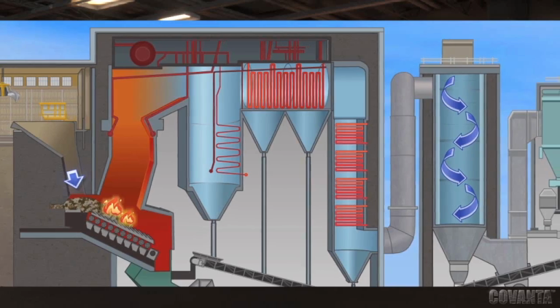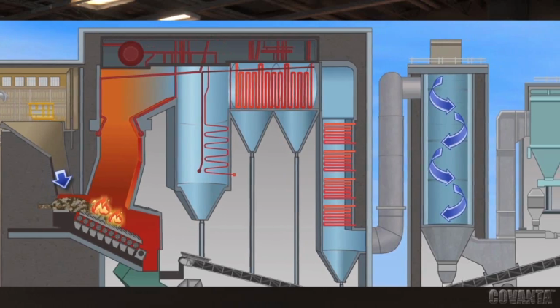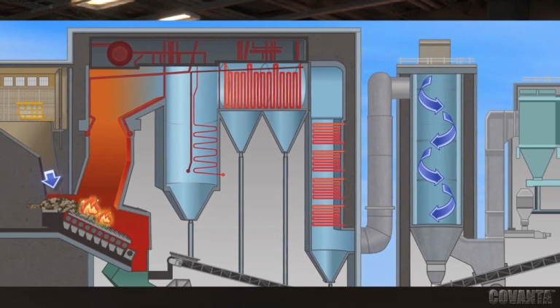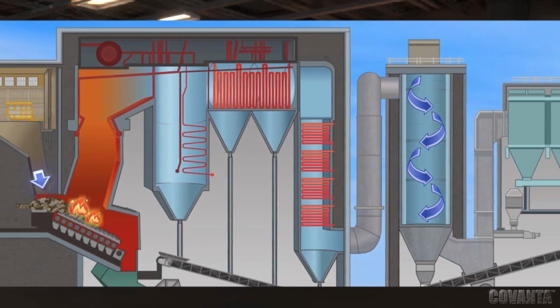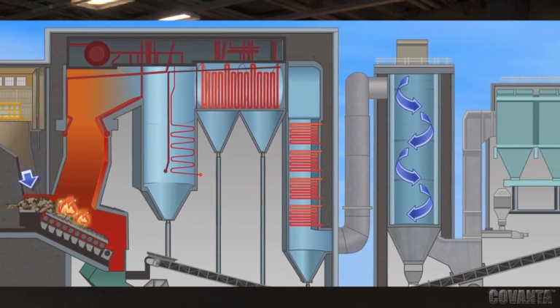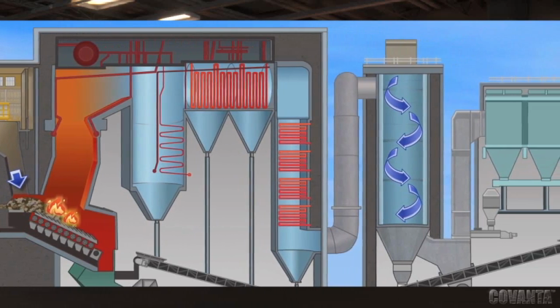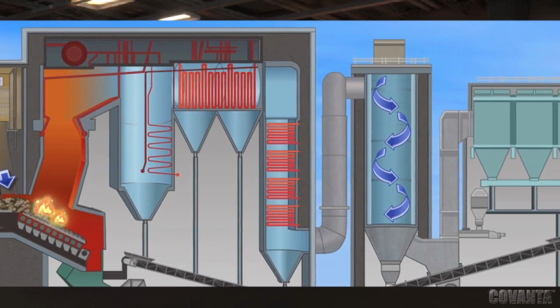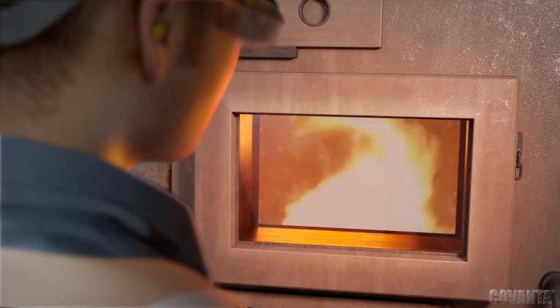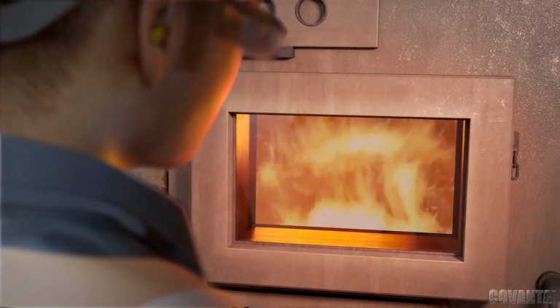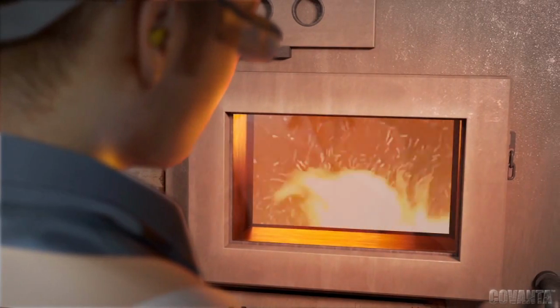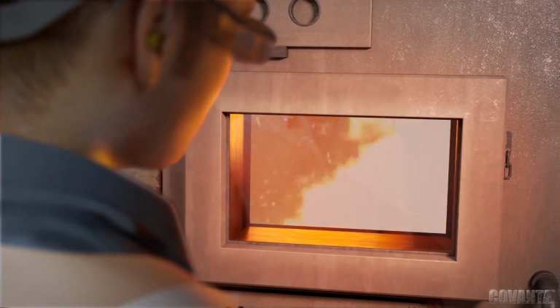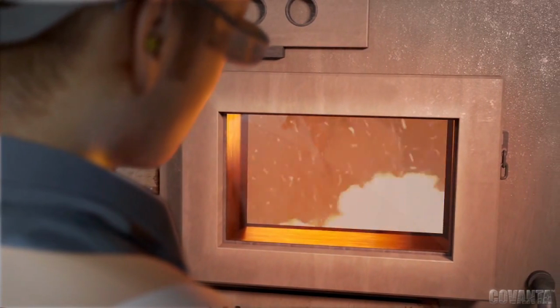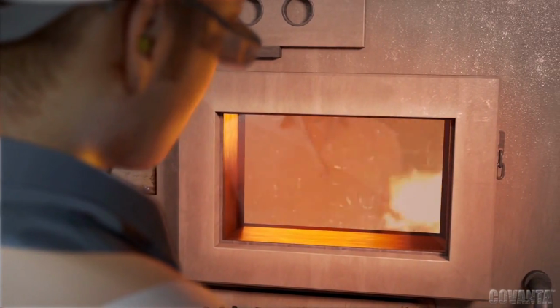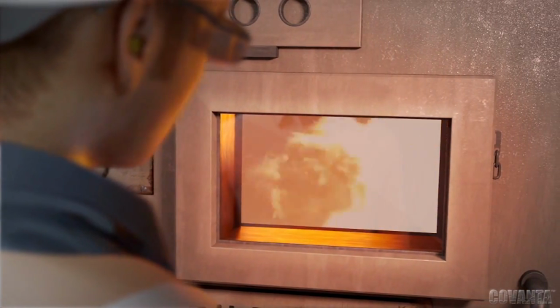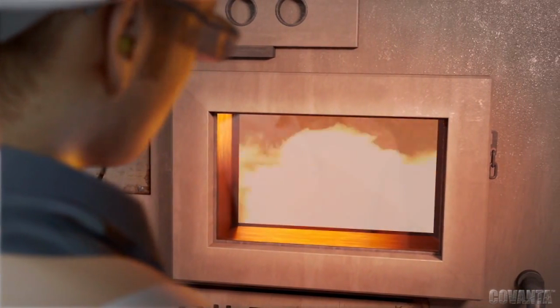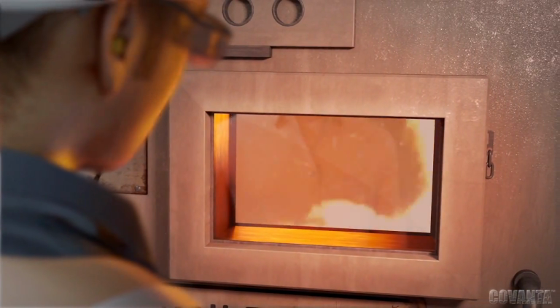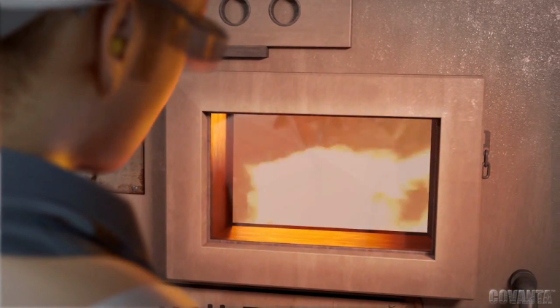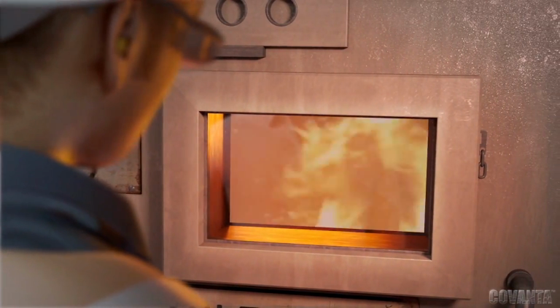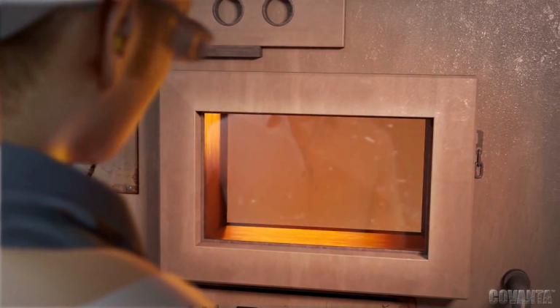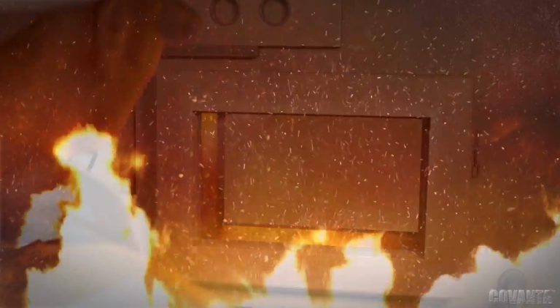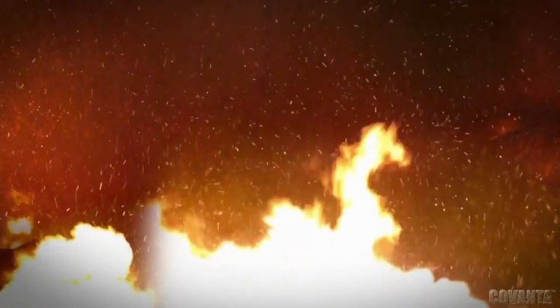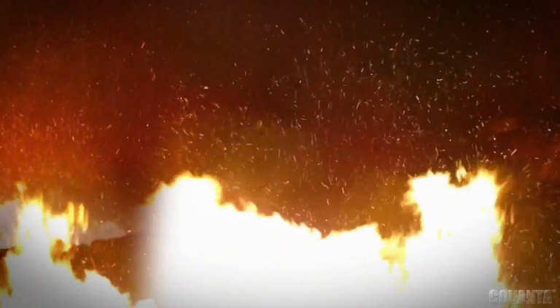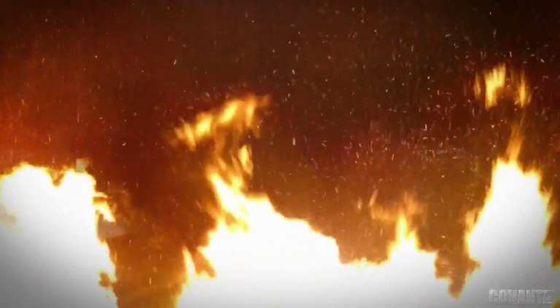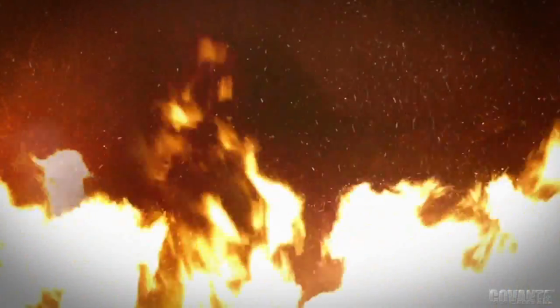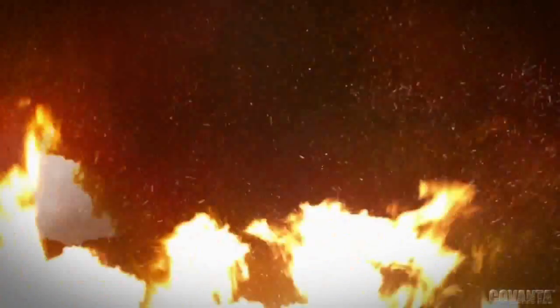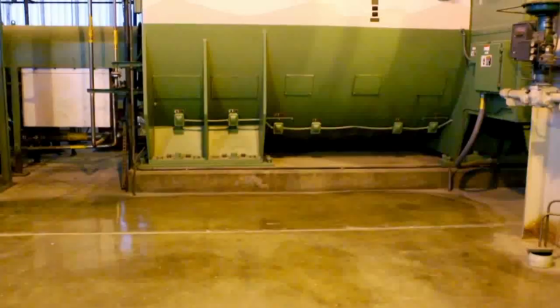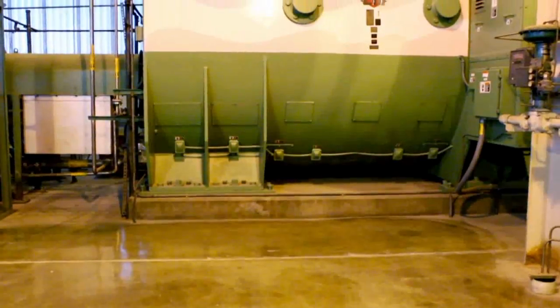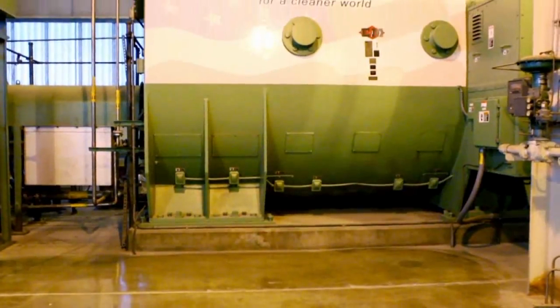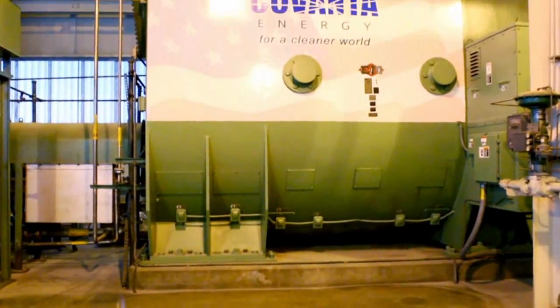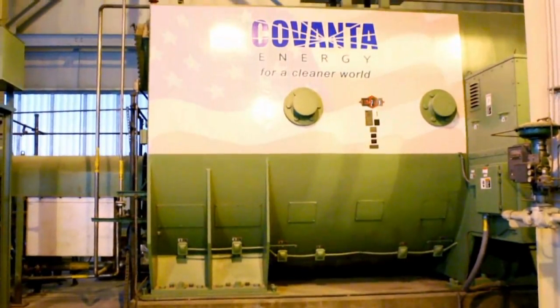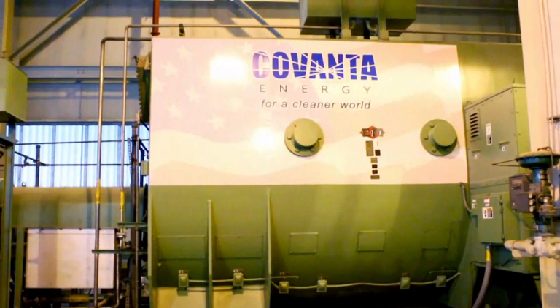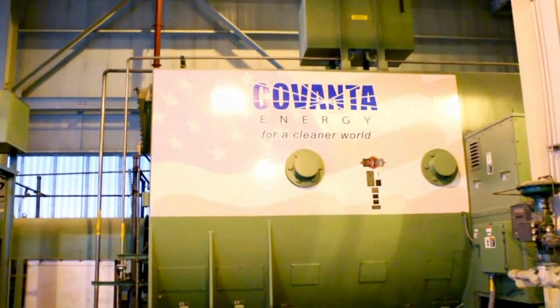Temperatures in the boiler exceed 1,800 degrees Fahrenheit. The burning trash heats tubes of water in the boiler's walls and converts the water to steam. The steam propels turbine blades, which turn an electromagnet in the generator, shown here. This produces electricity.